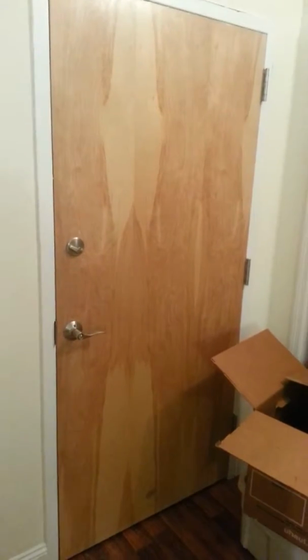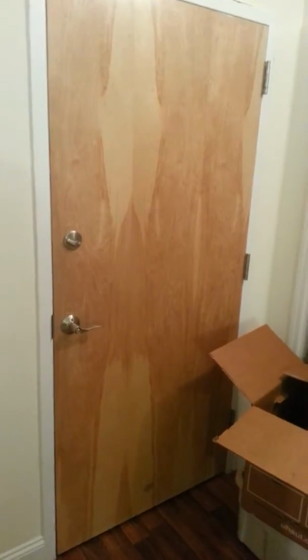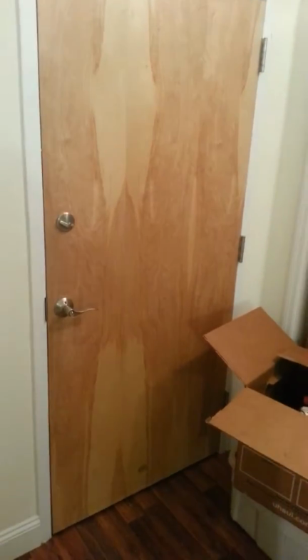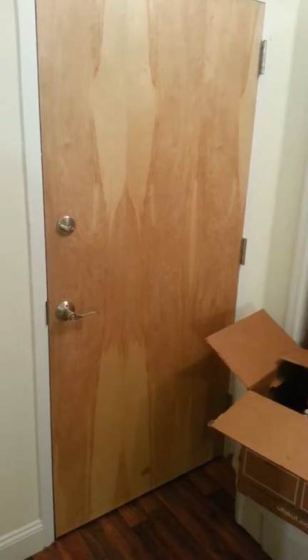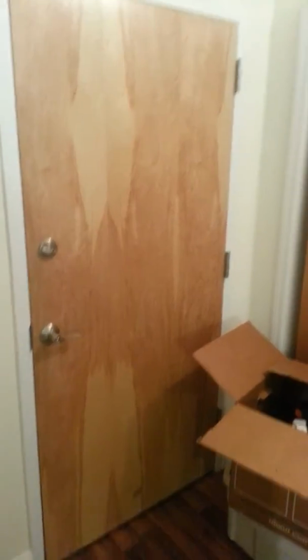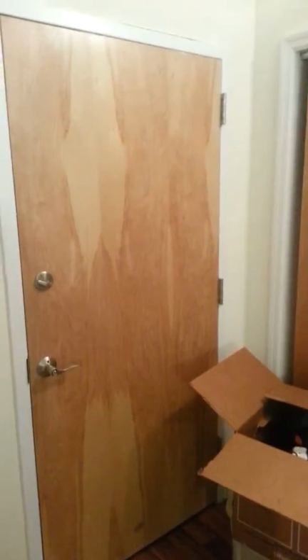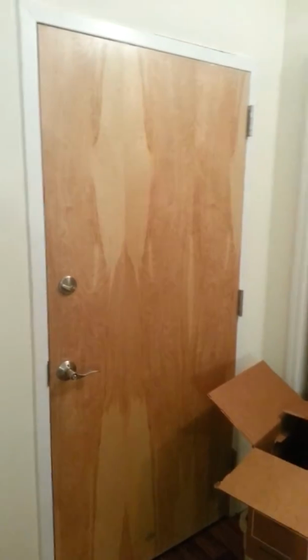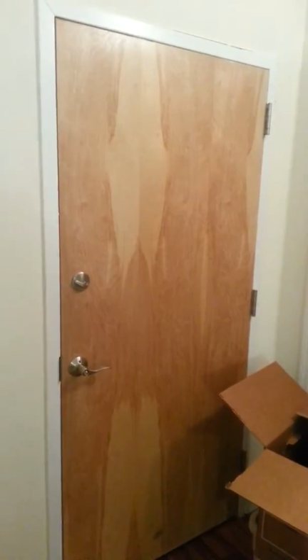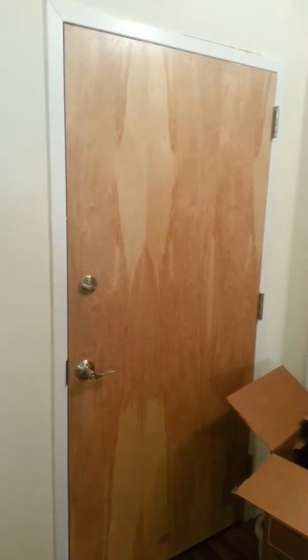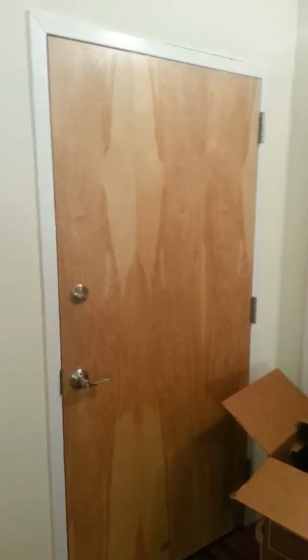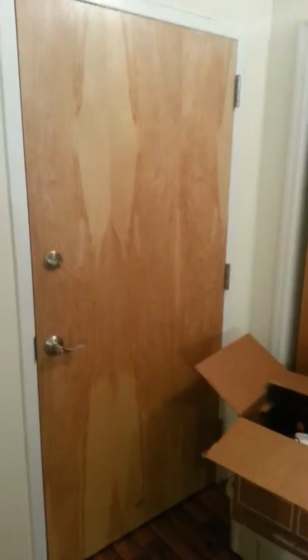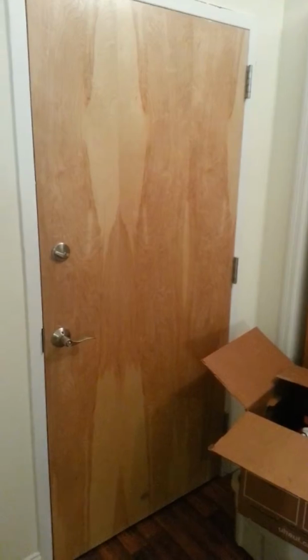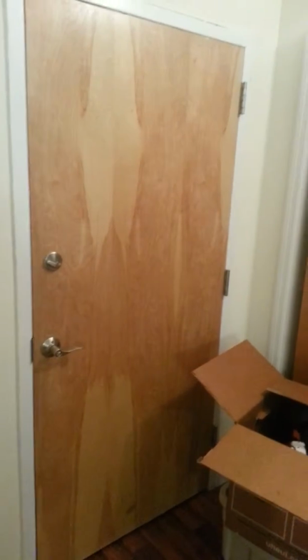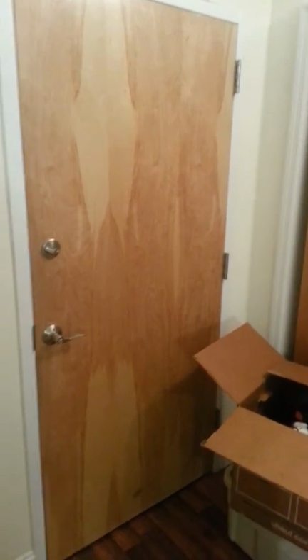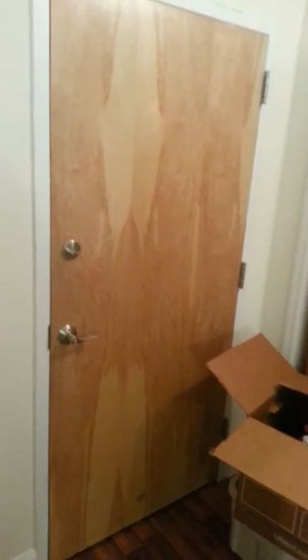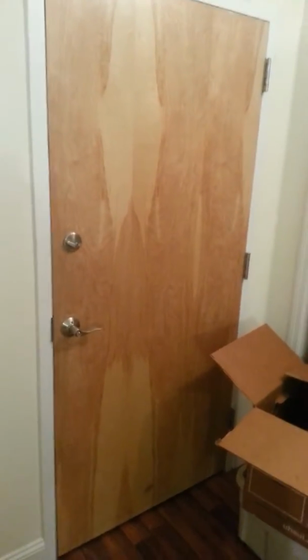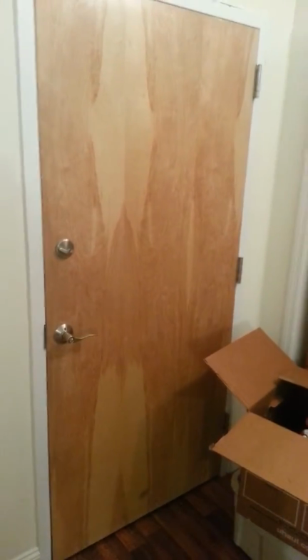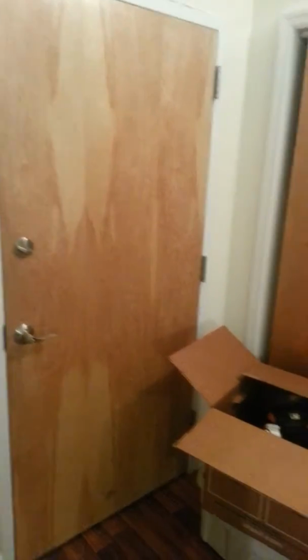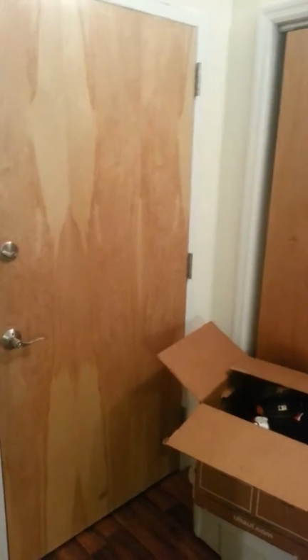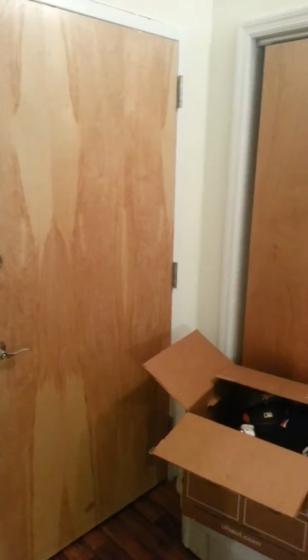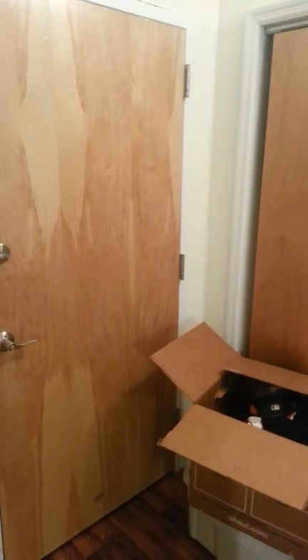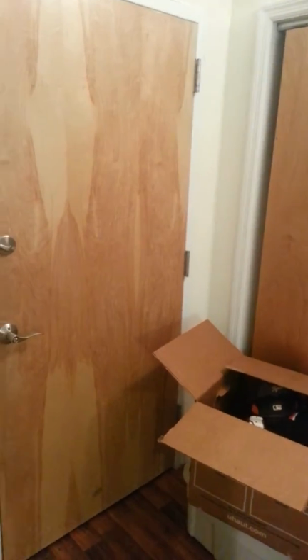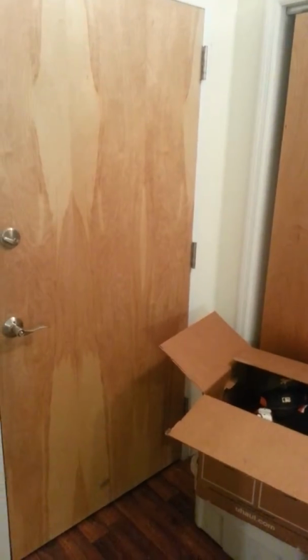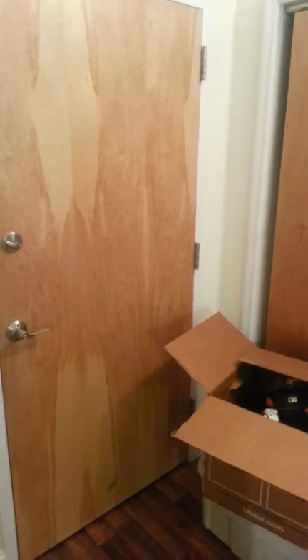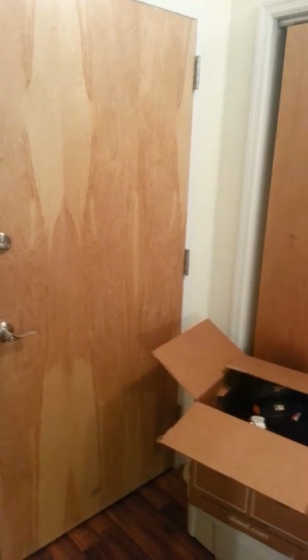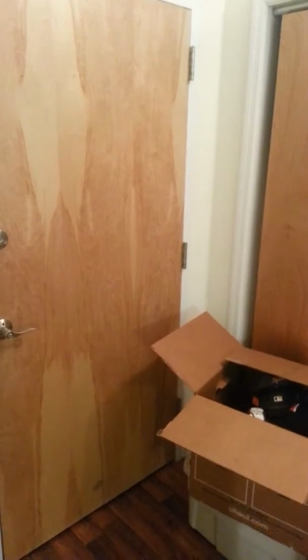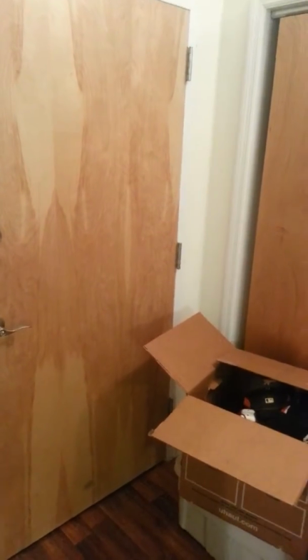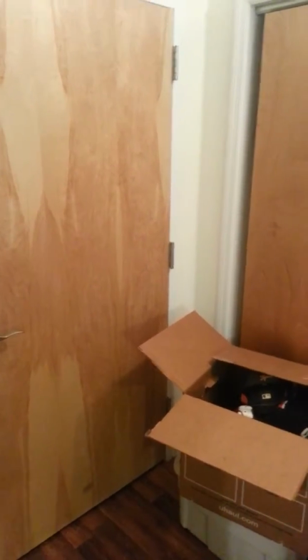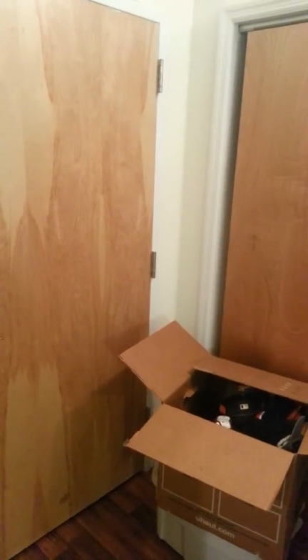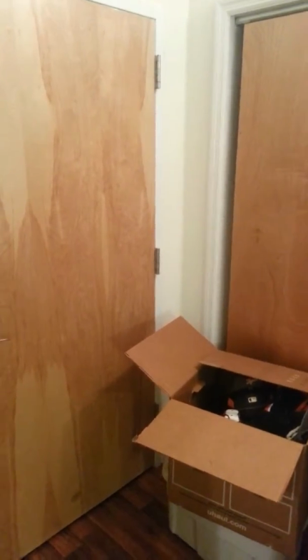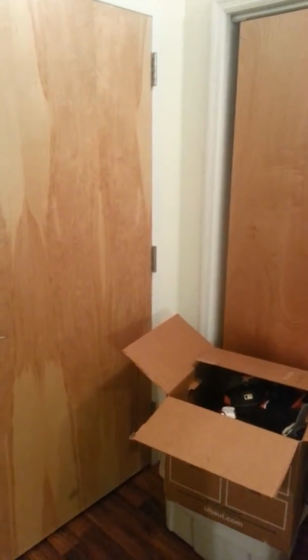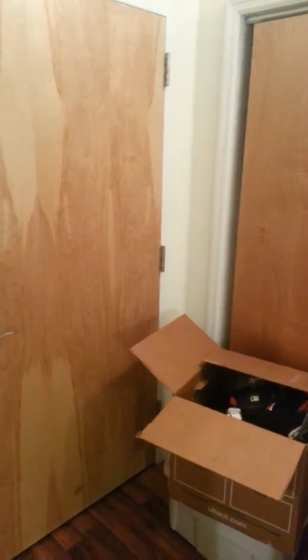A follow-up to the clip I sent you guys over the weekend. I've been here a little over a day. I think I'm in pretty good shape. I've got to go to work tomorrow.